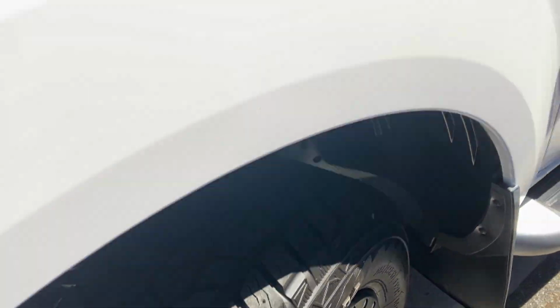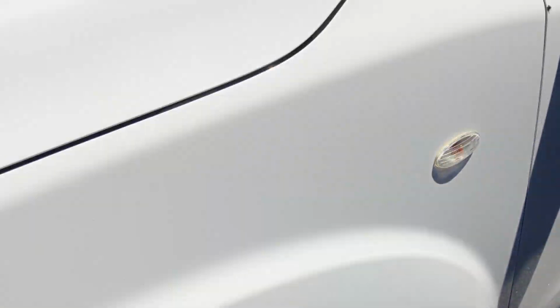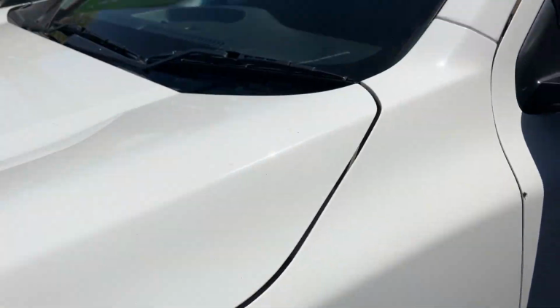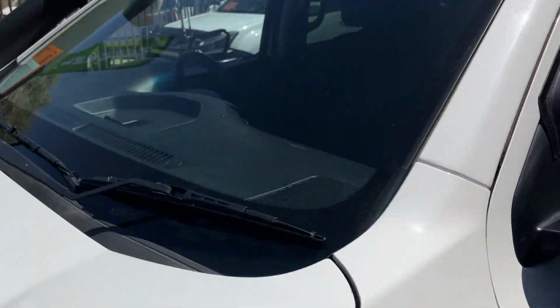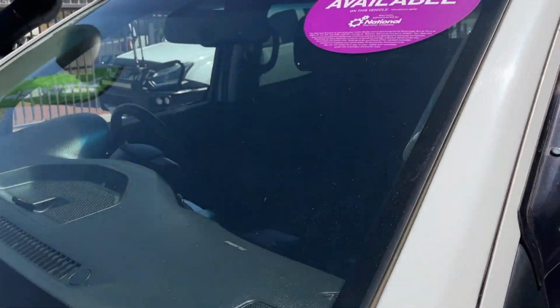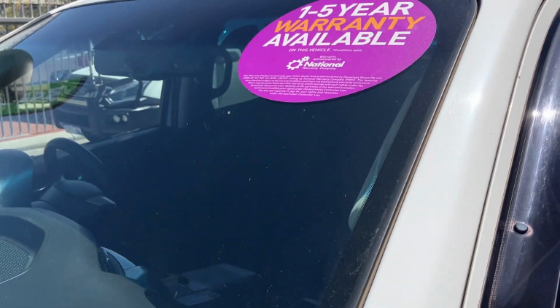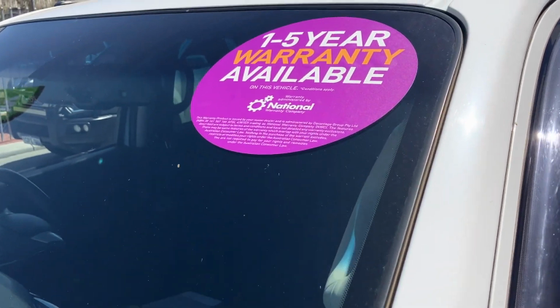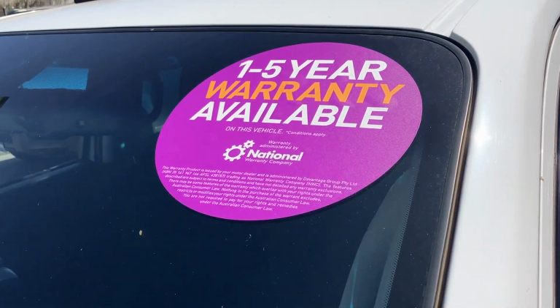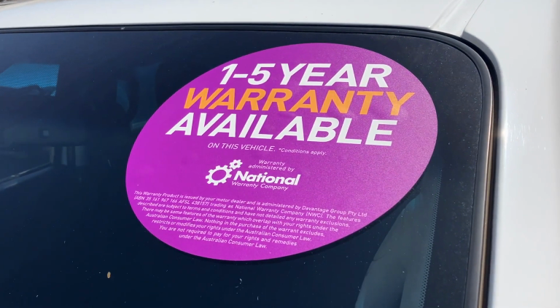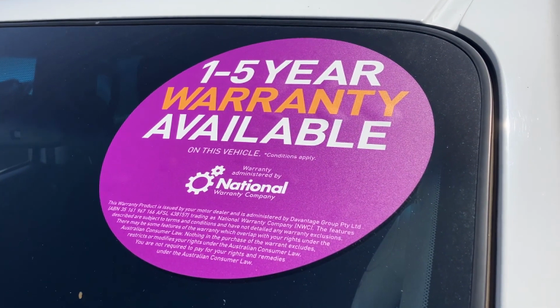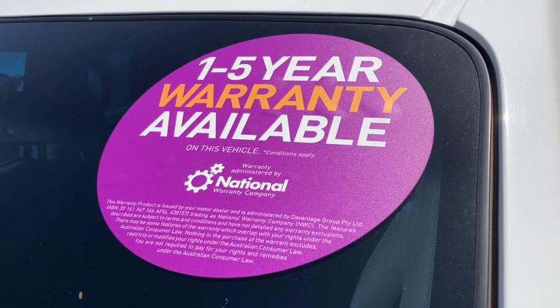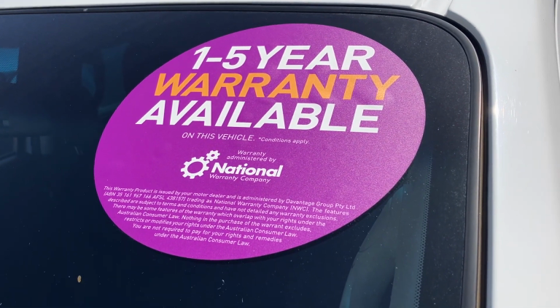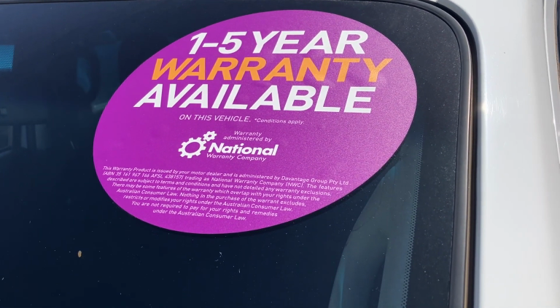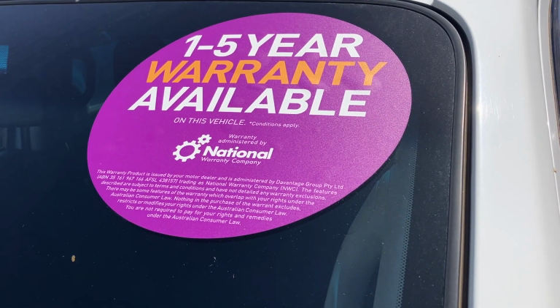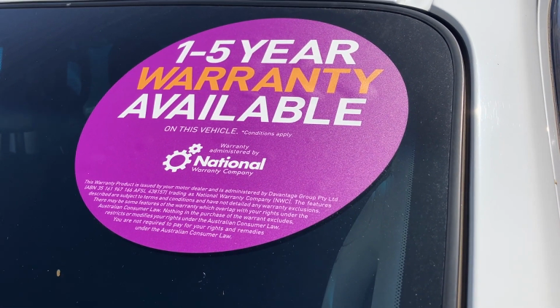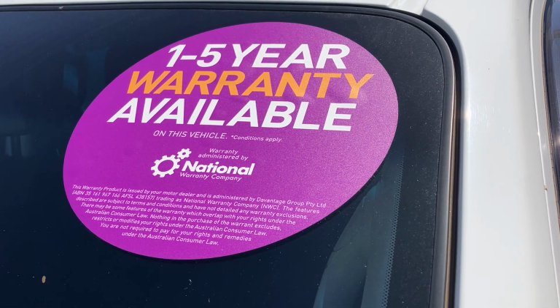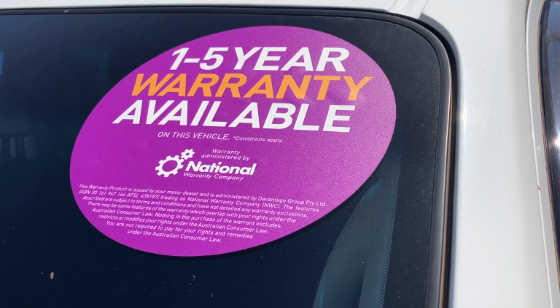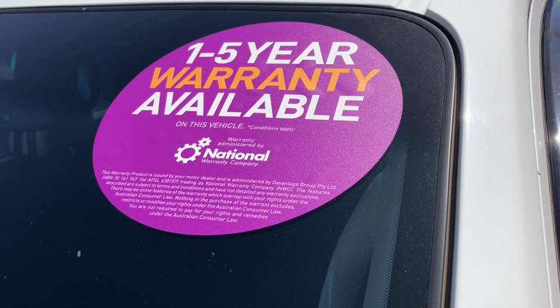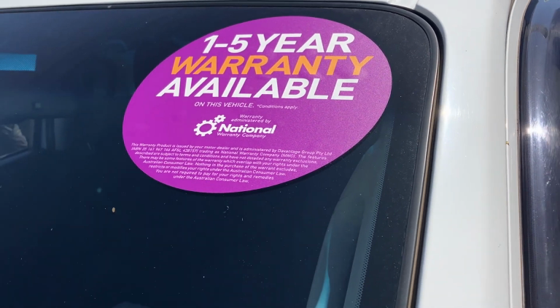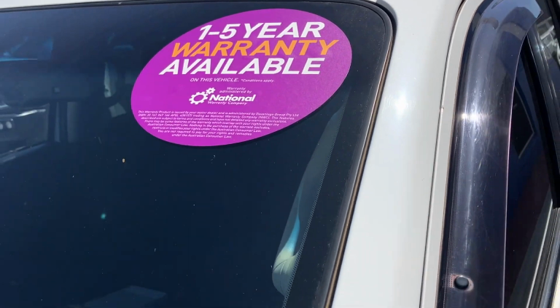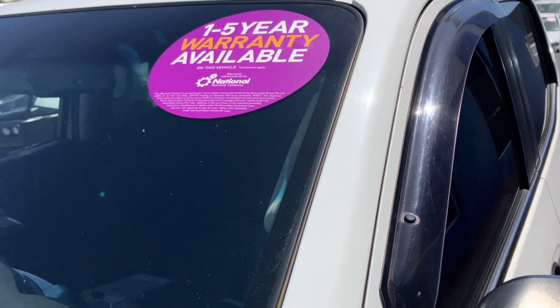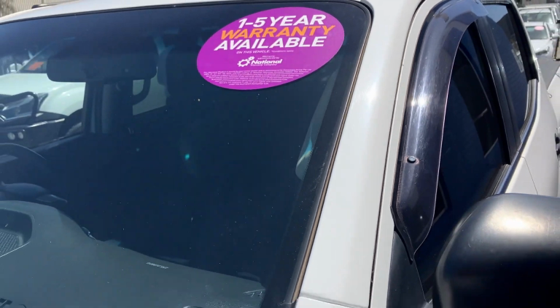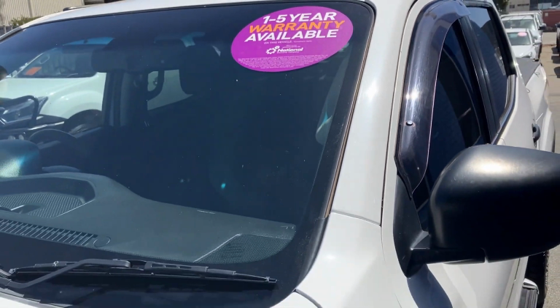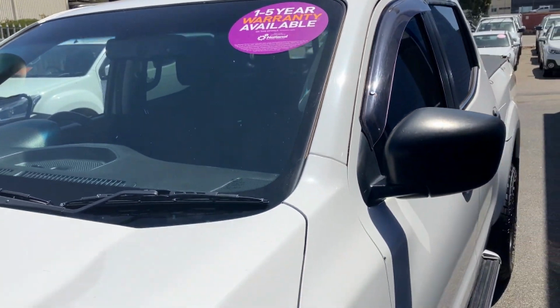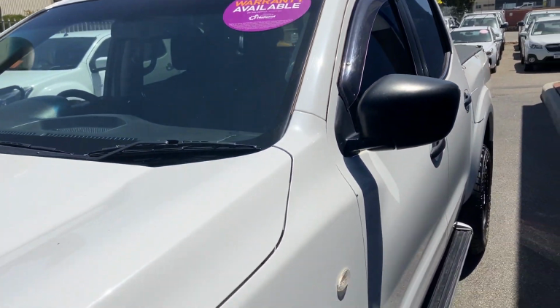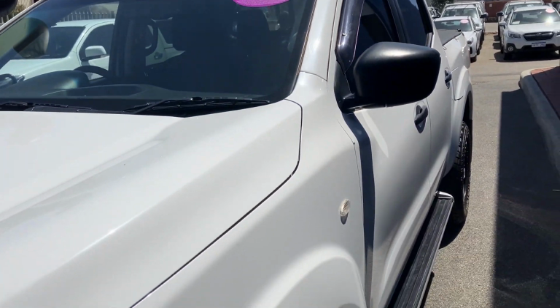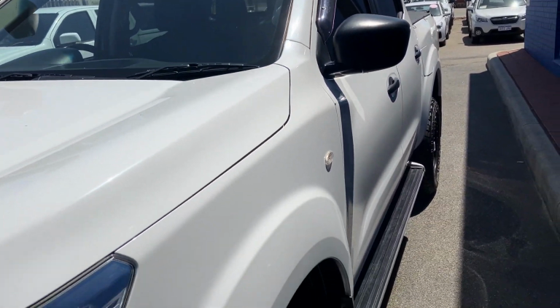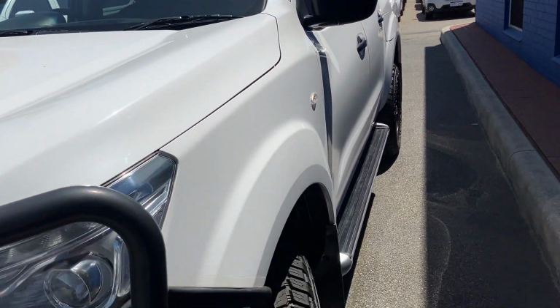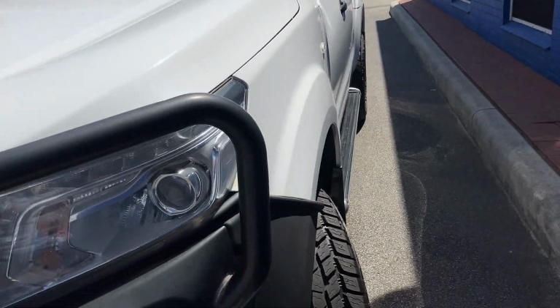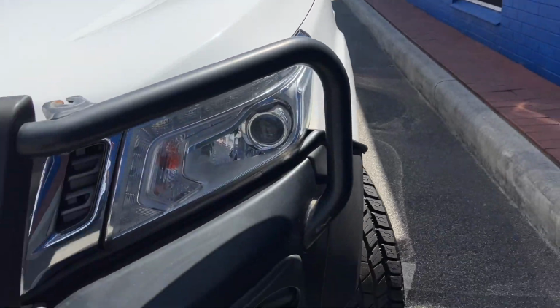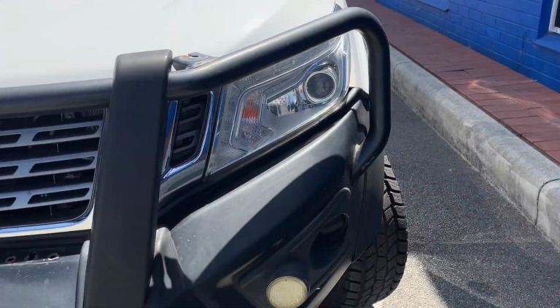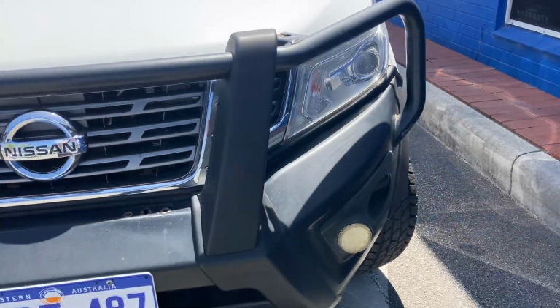If you're looking for warranty to protect this car for the next one to five years, look no further than National Warranties. They have an awesome warranty package for mechanical and electrical failures.